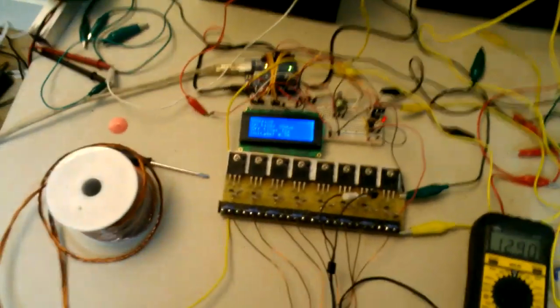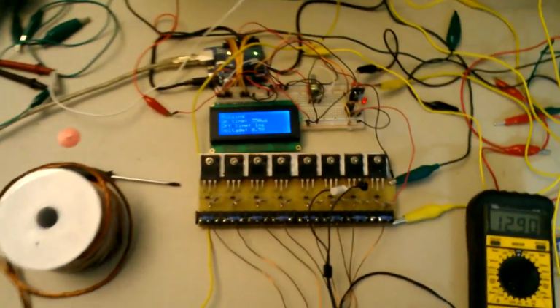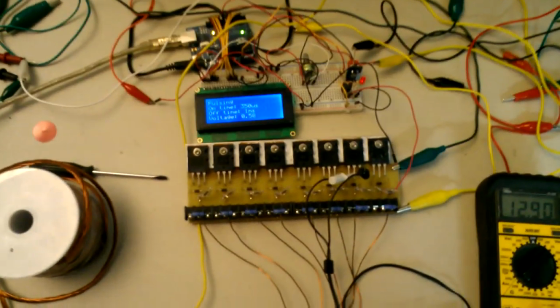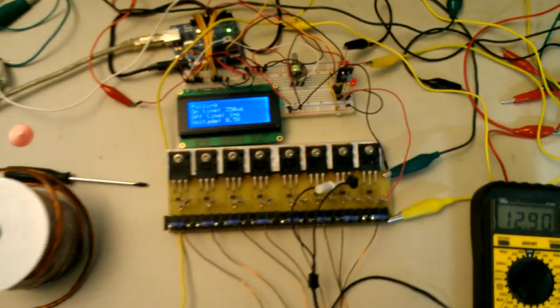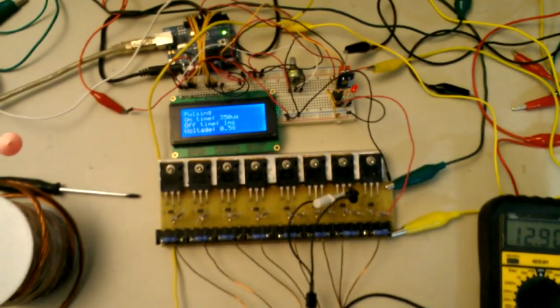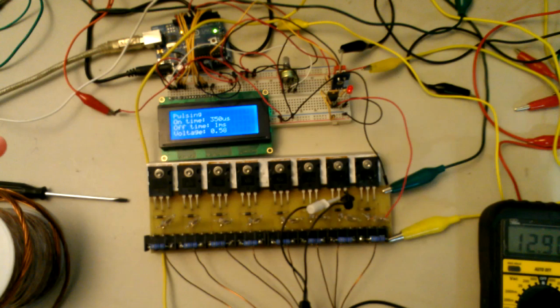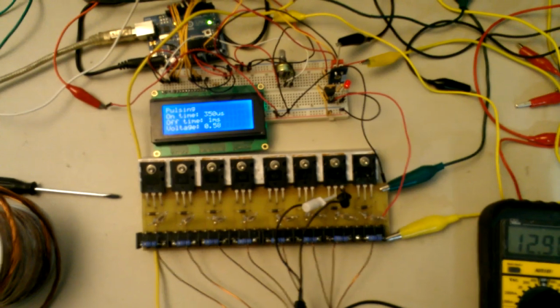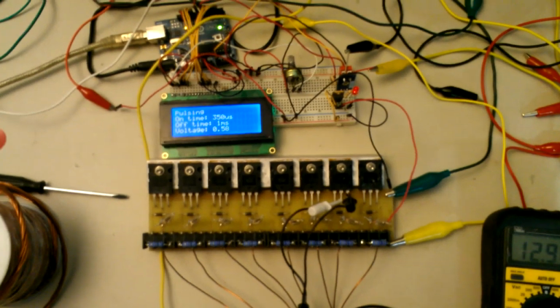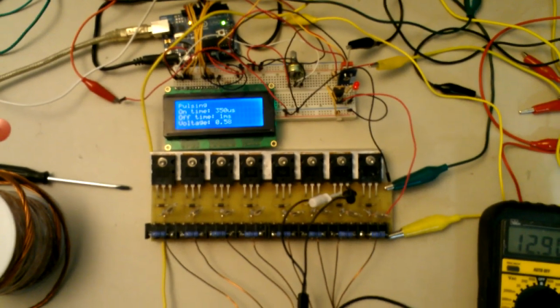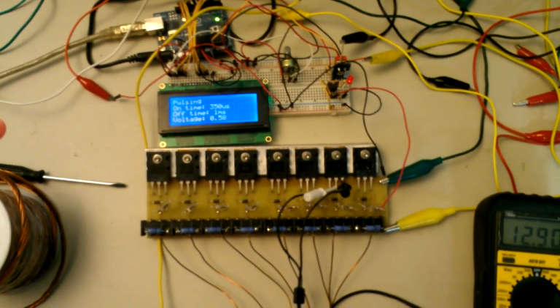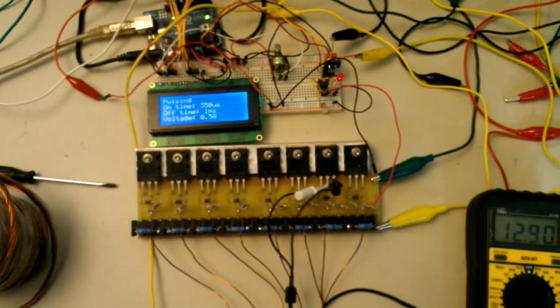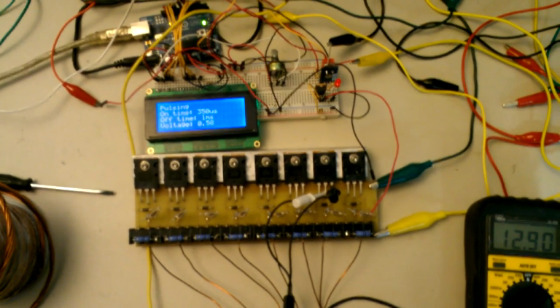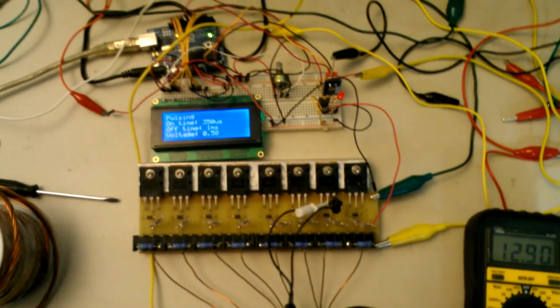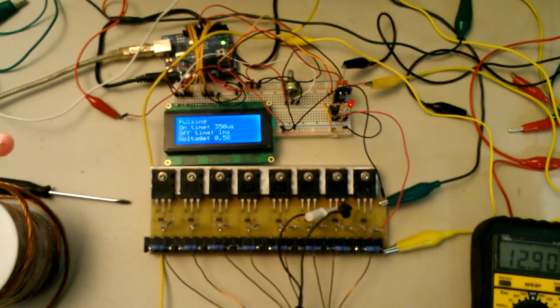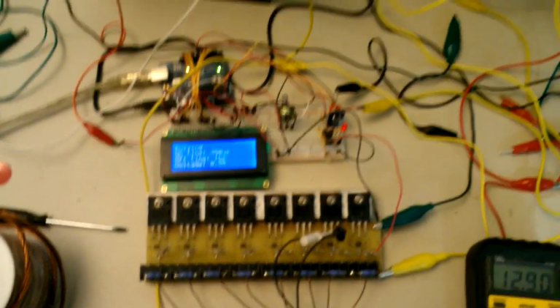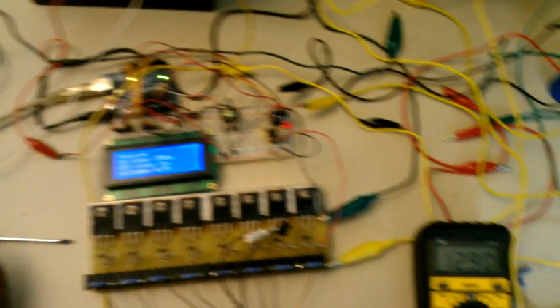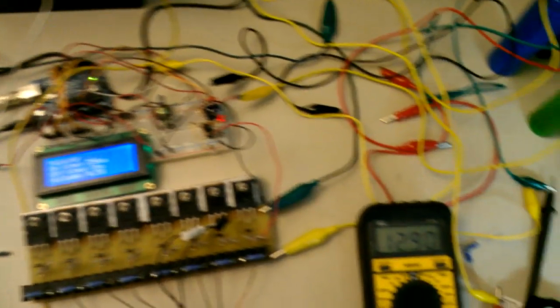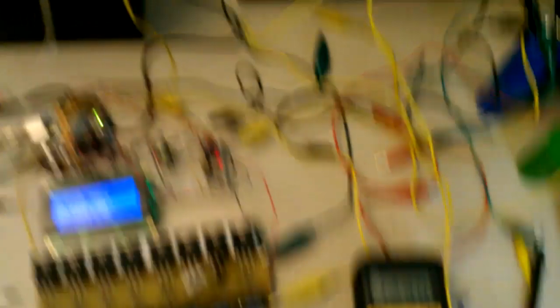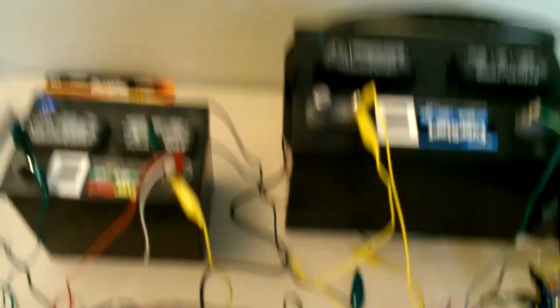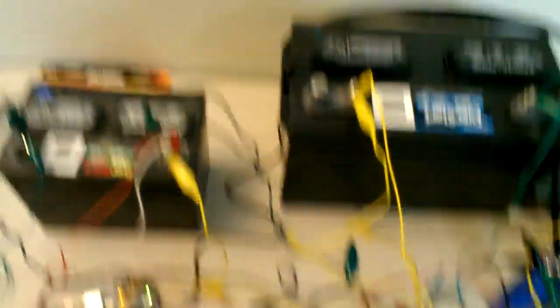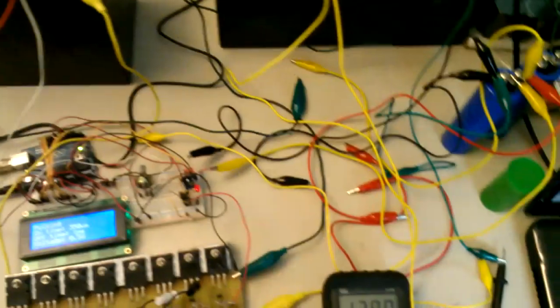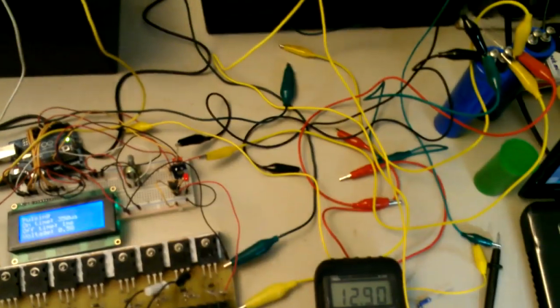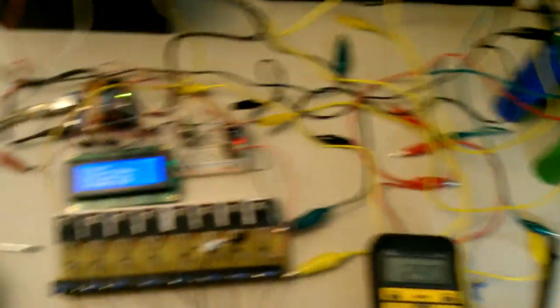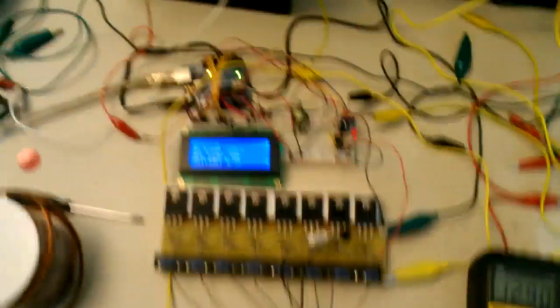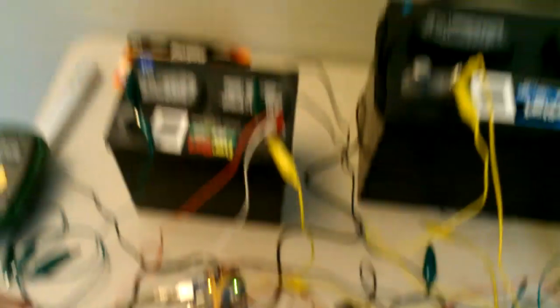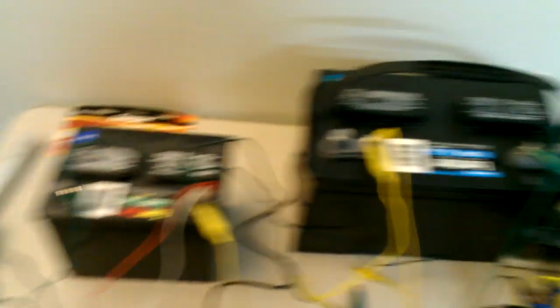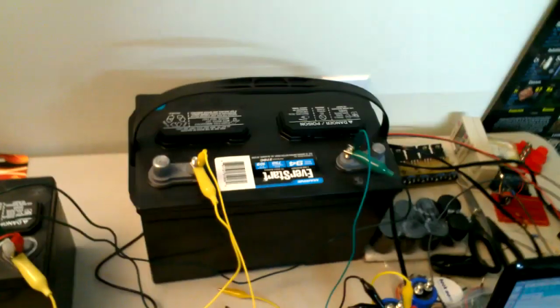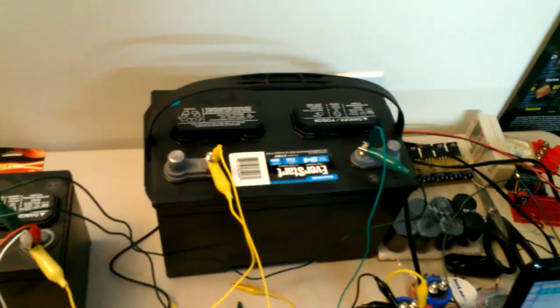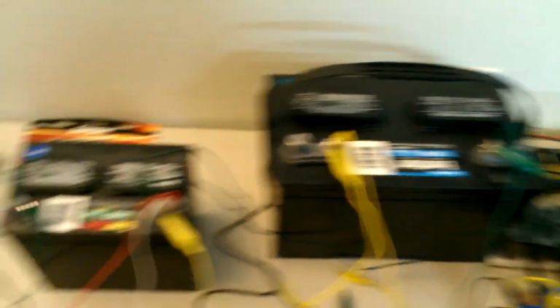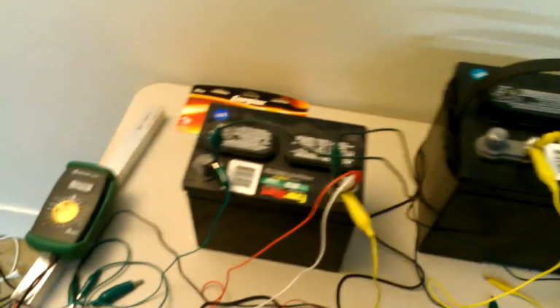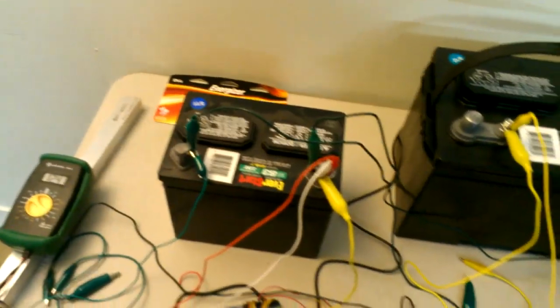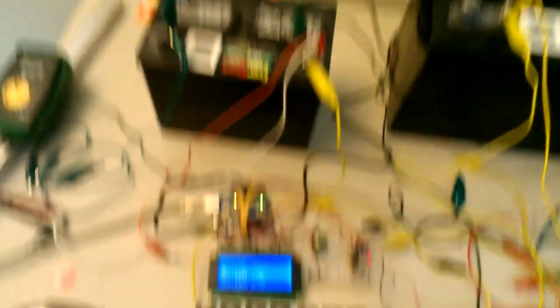This is the Bedini 8-circuit SSG circuit running with no cap, just the circuit charging the big battery from the small one.